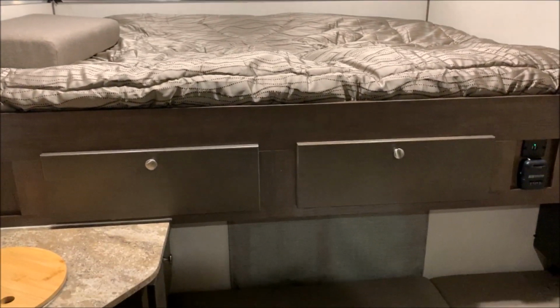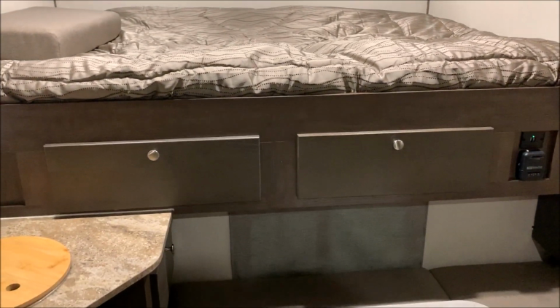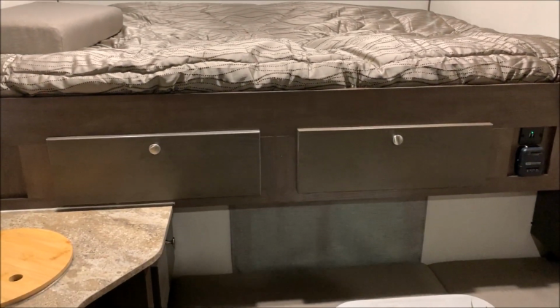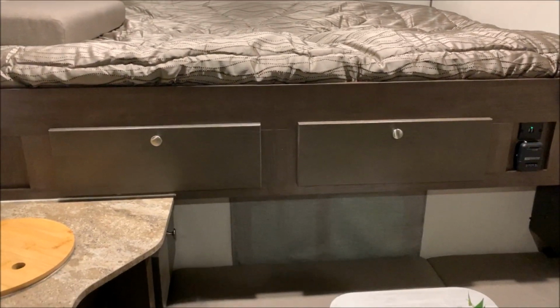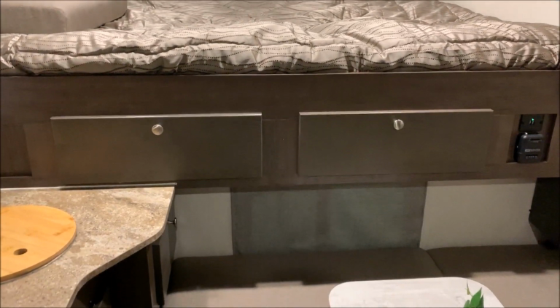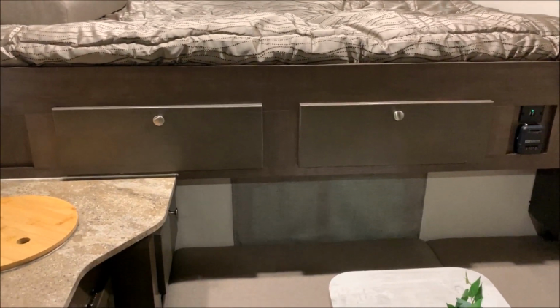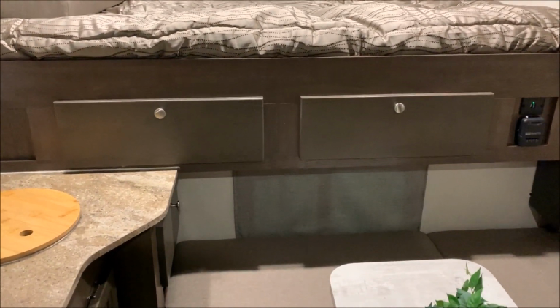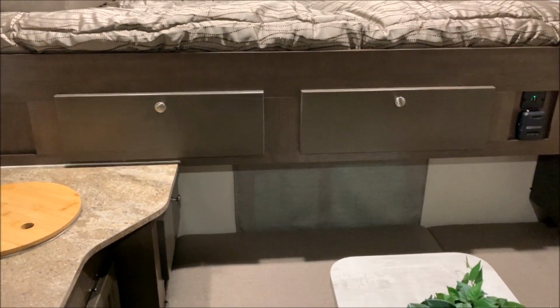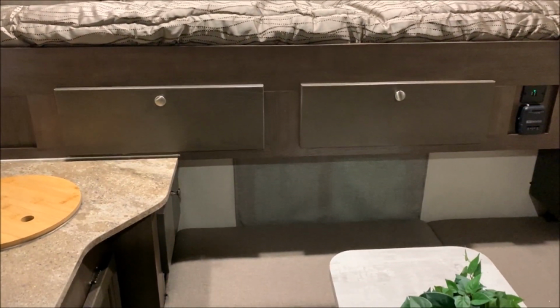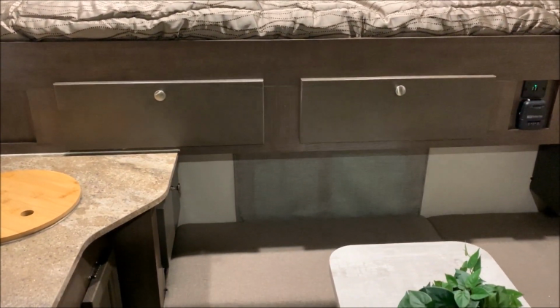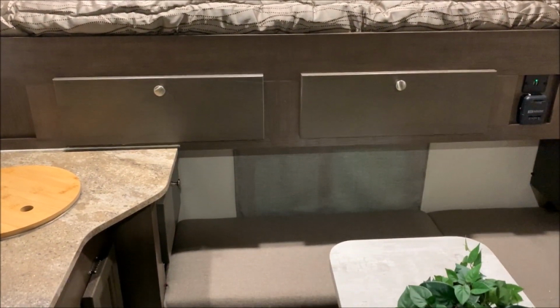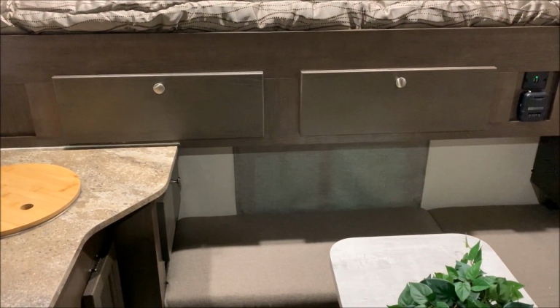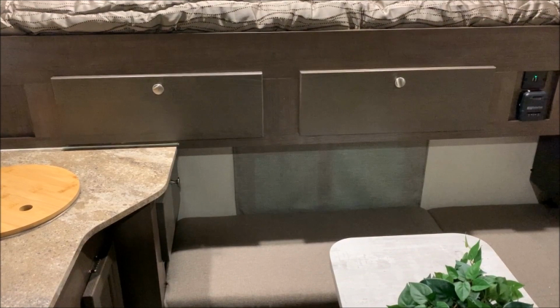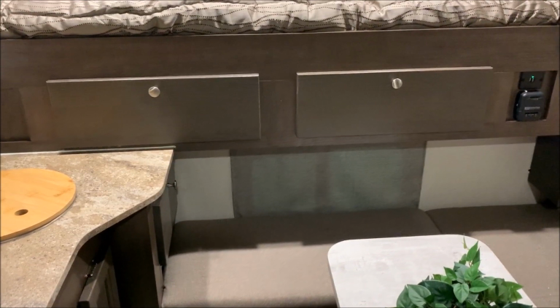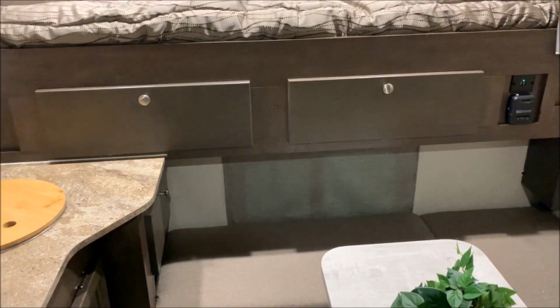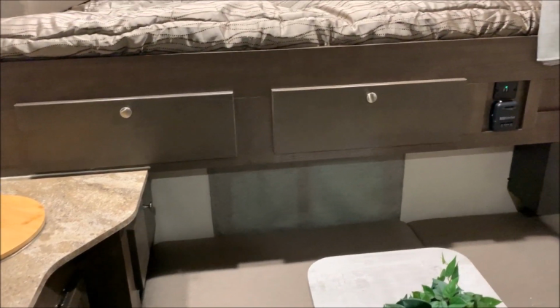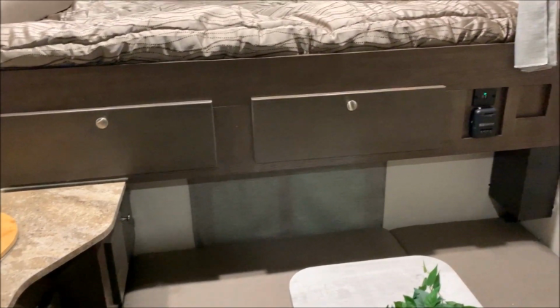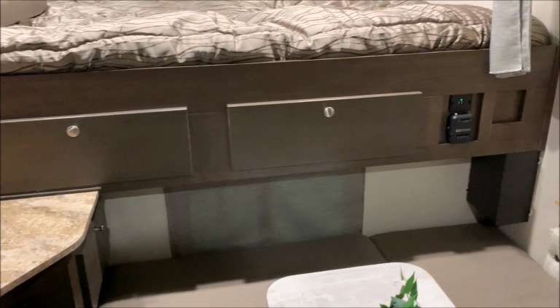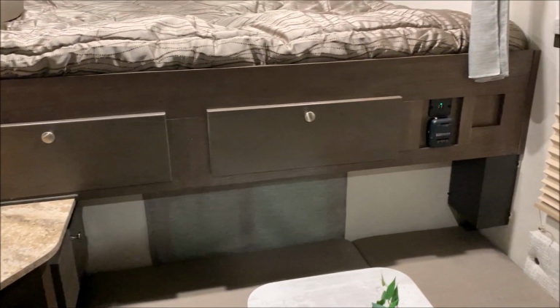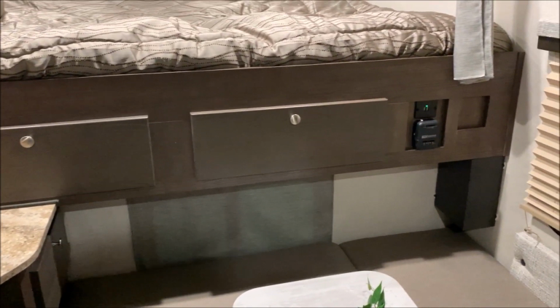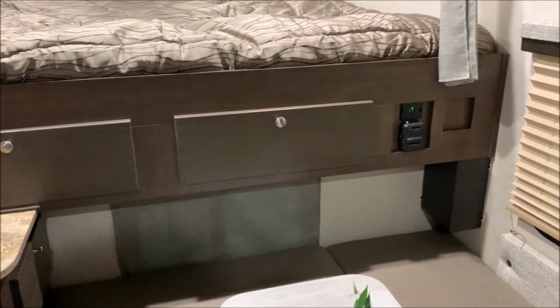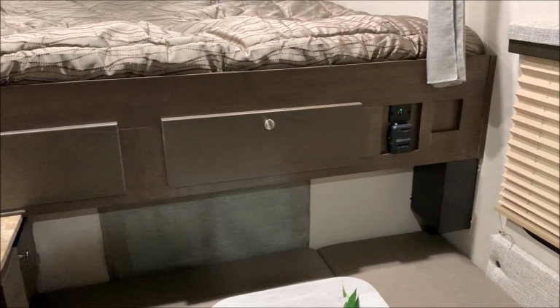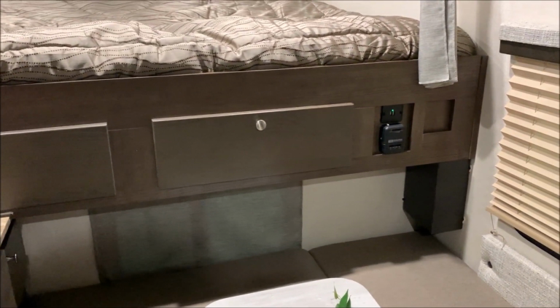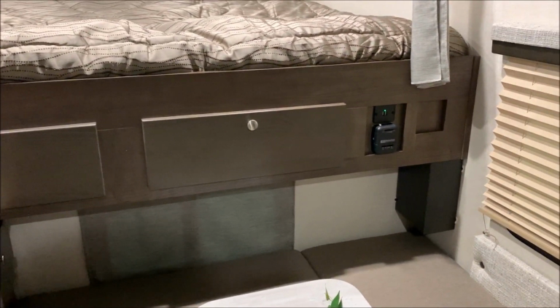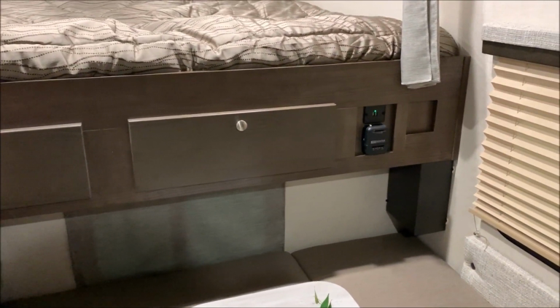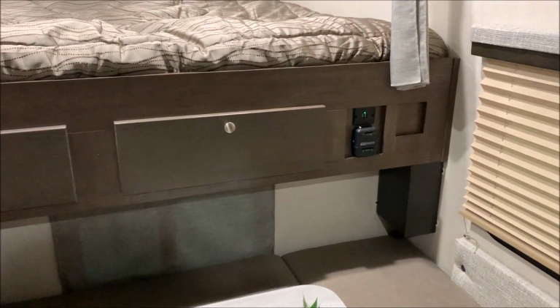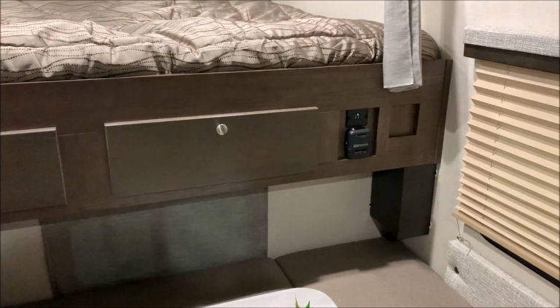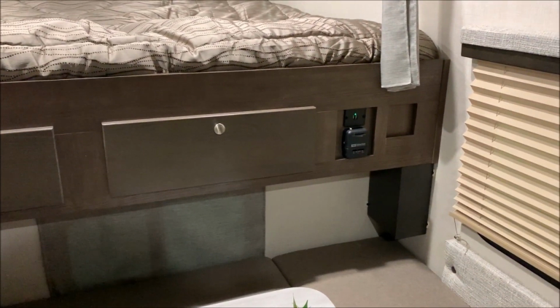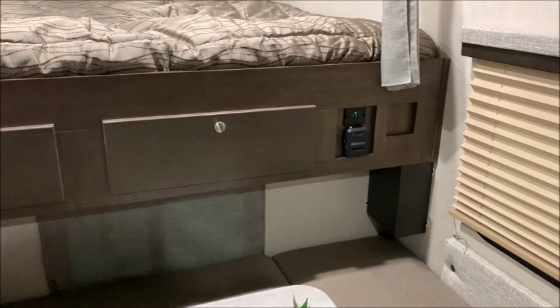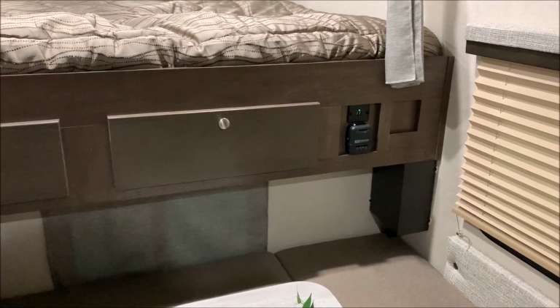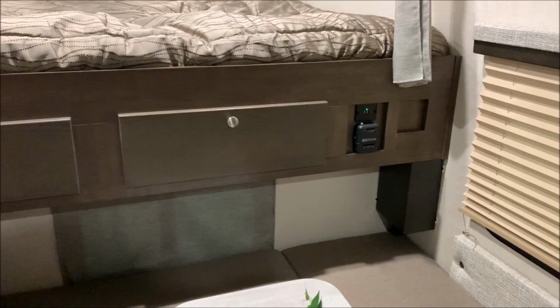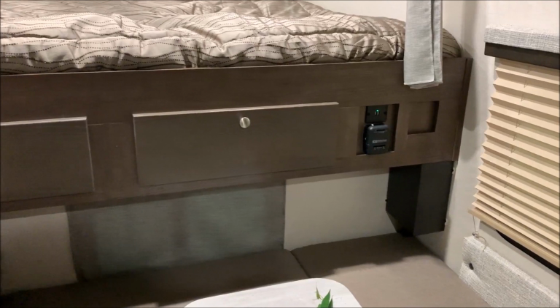There are a couple of storage doors on the outside of the bed. On the right-hand side you have a 12-volt charge port and your thermostat for the furnace.